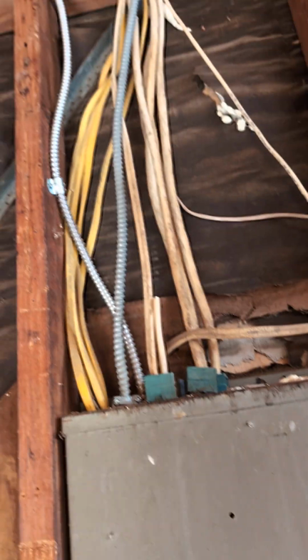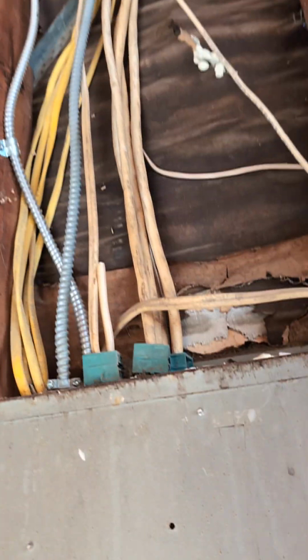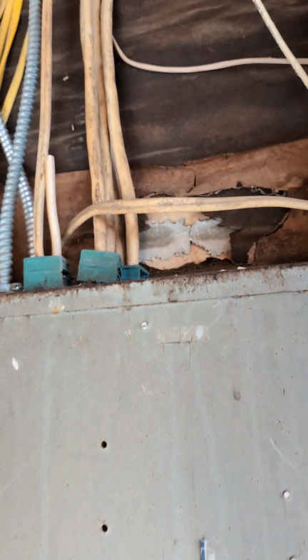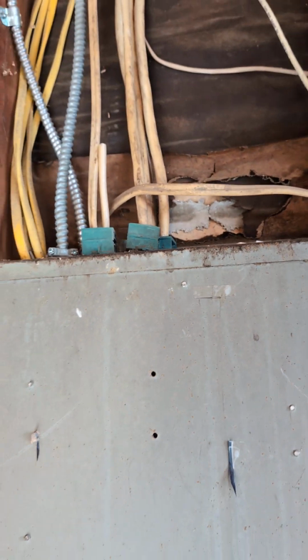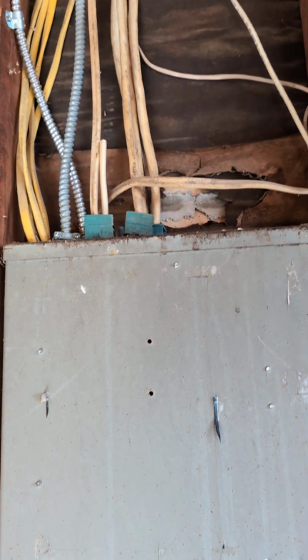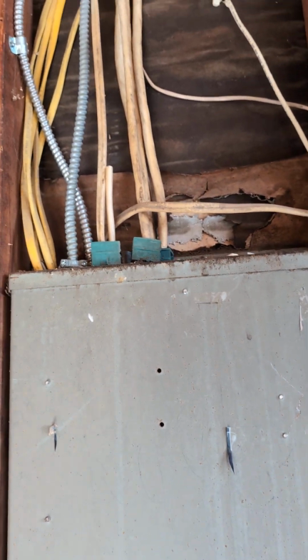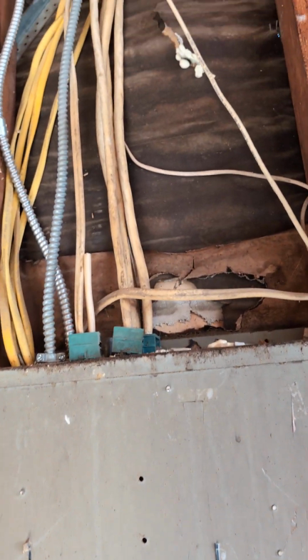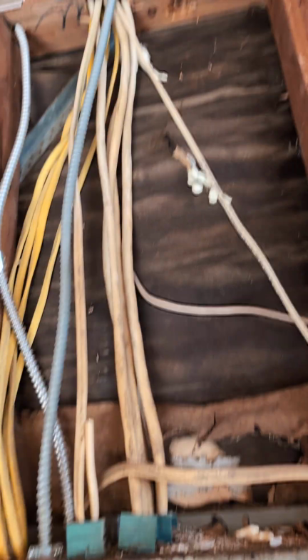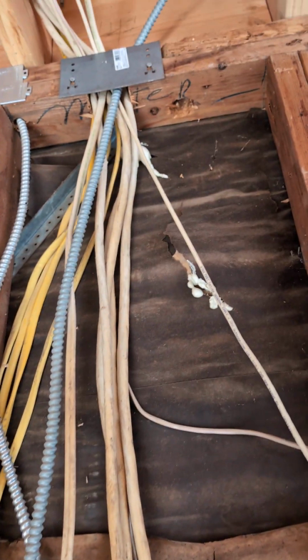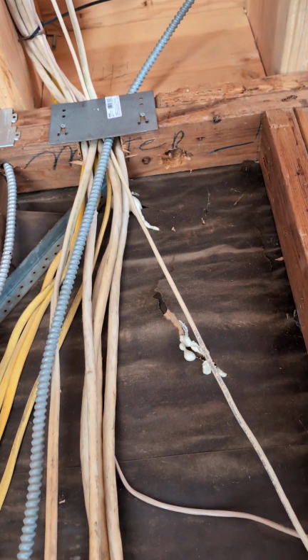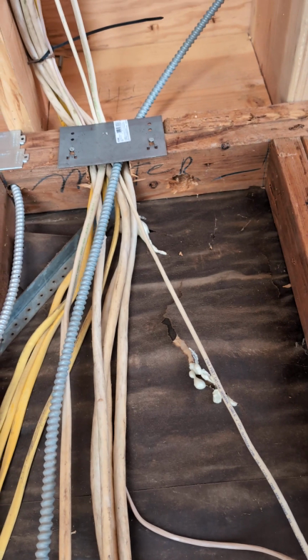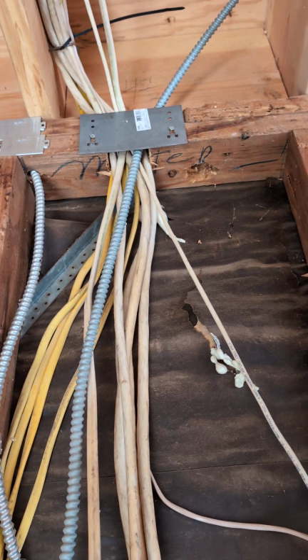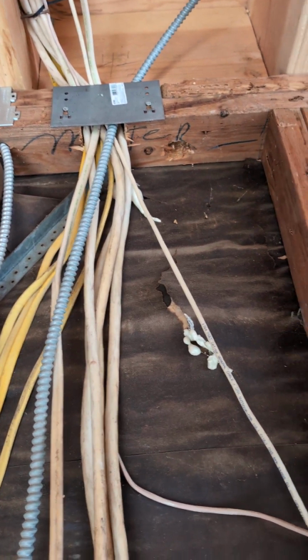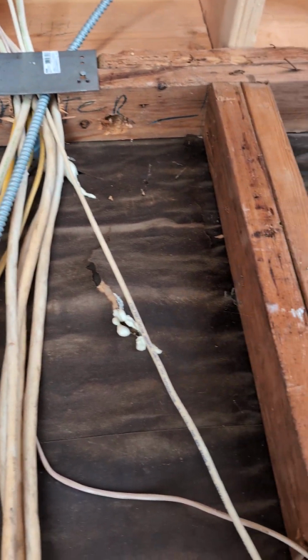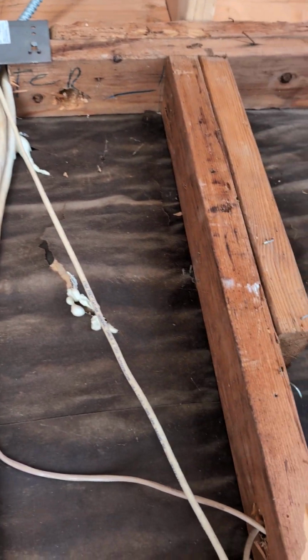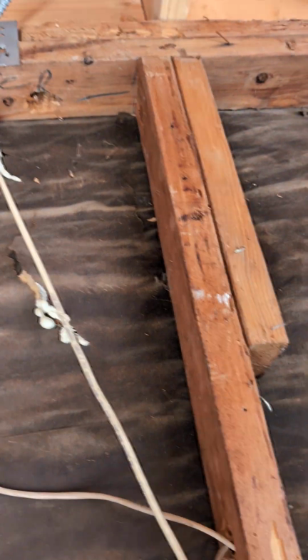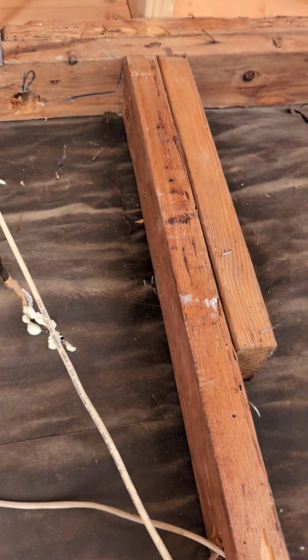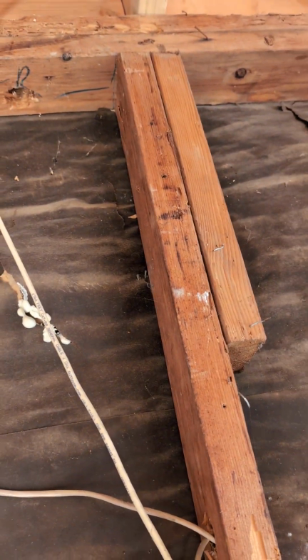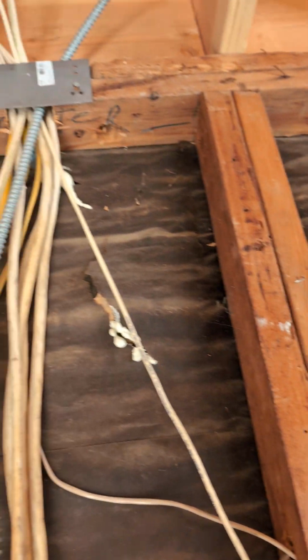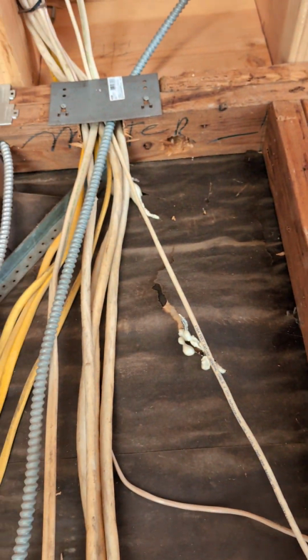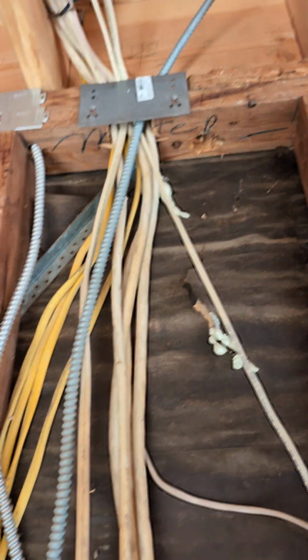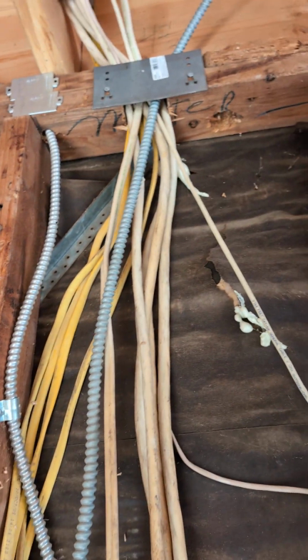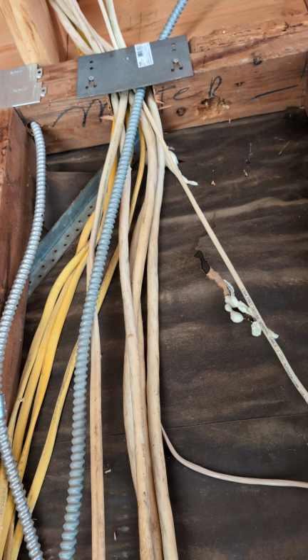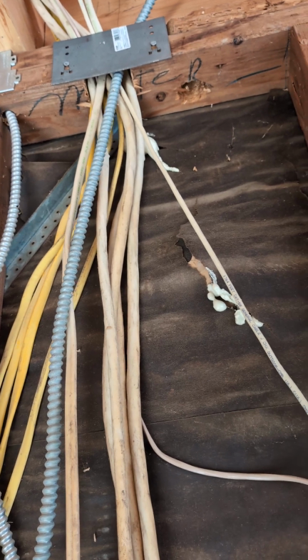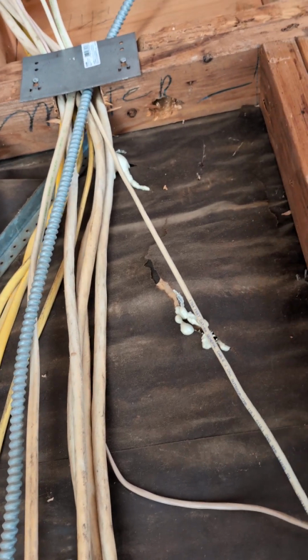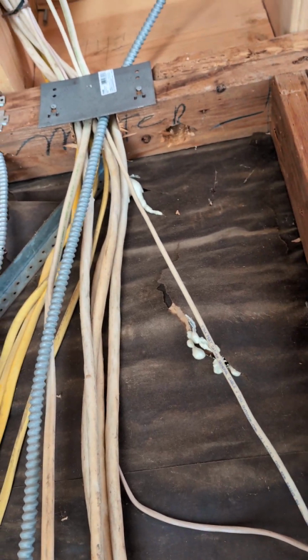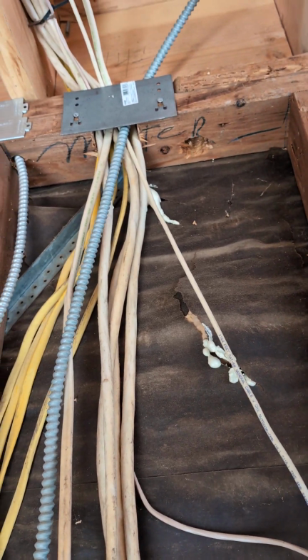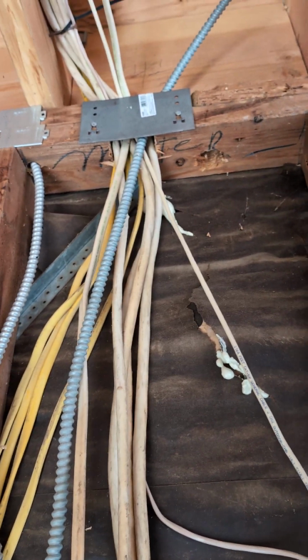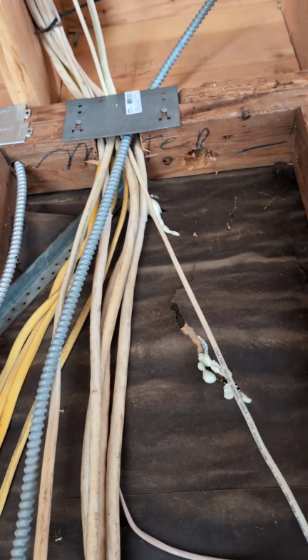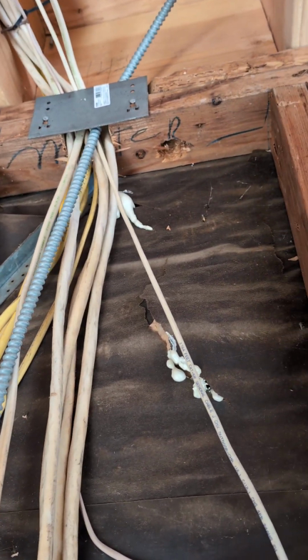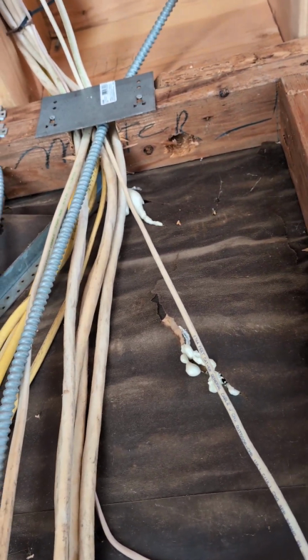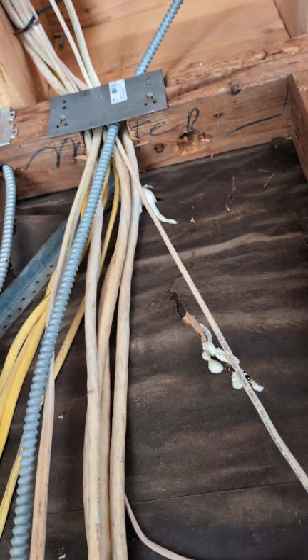When running the electrical wiring from the panel, every time you cross it through some boards on the edge, make sure to secure the wiring with a plate.